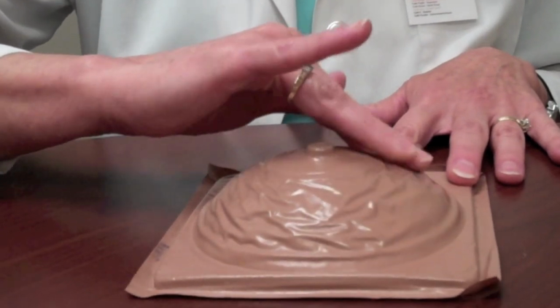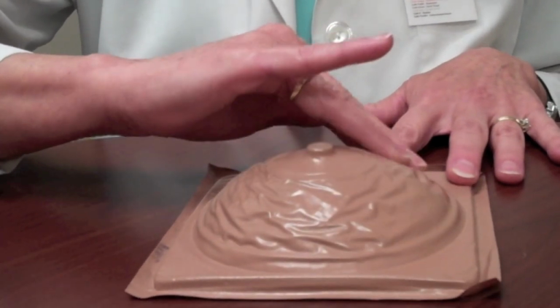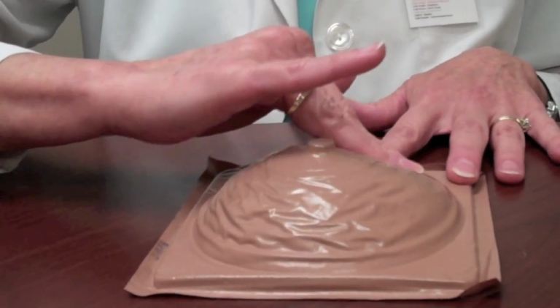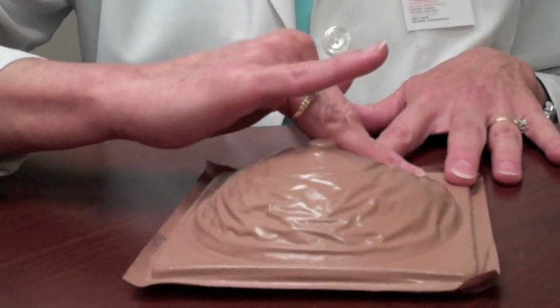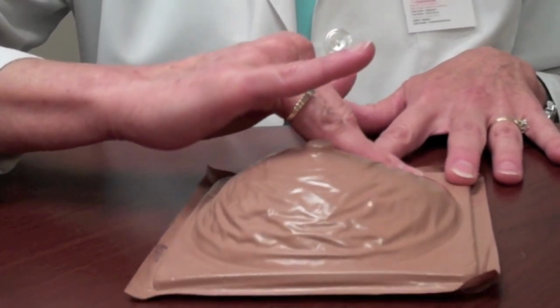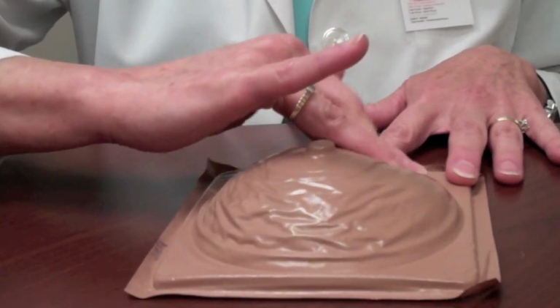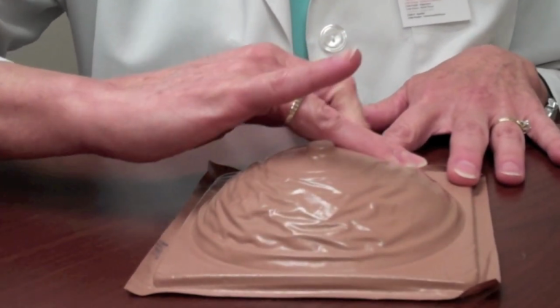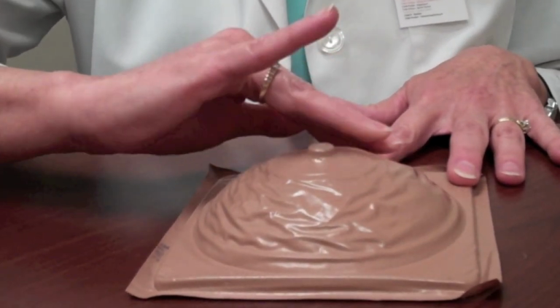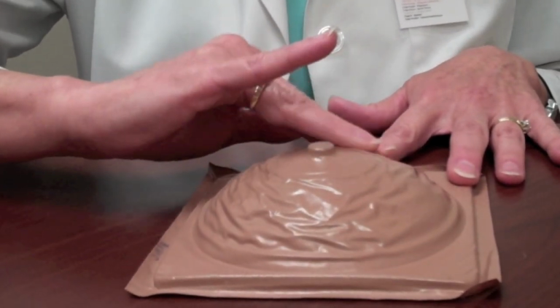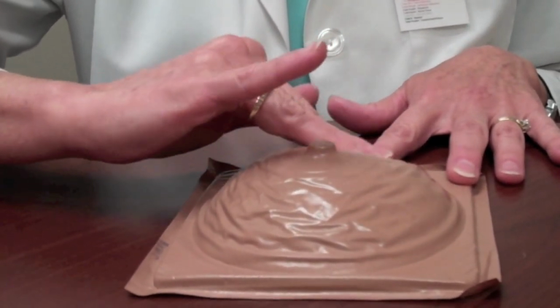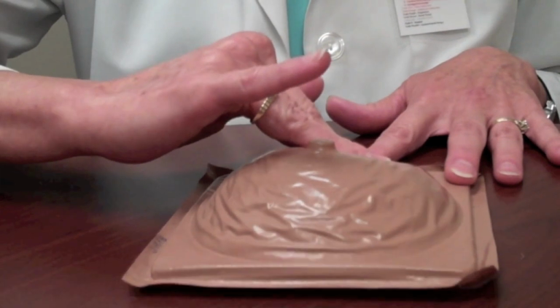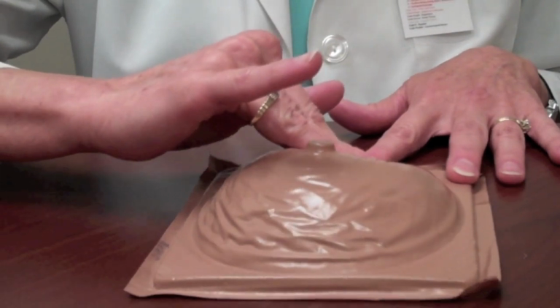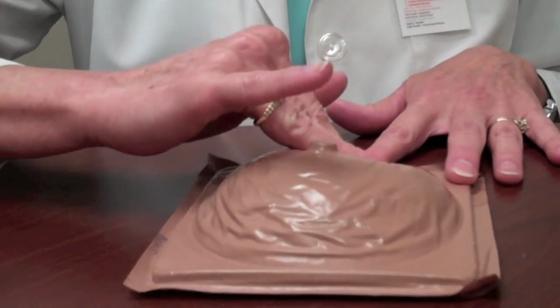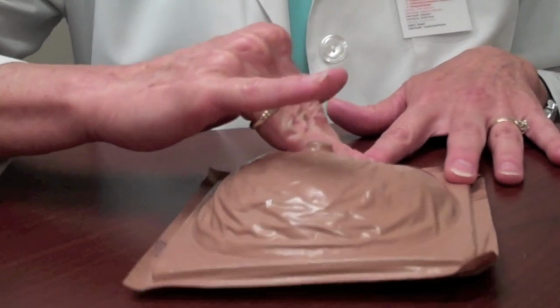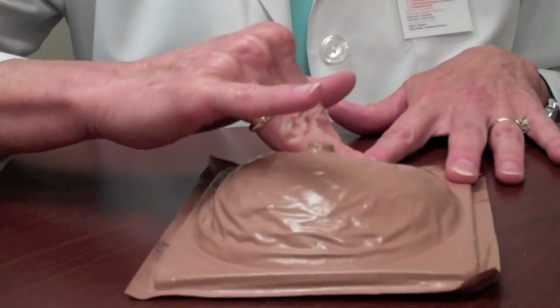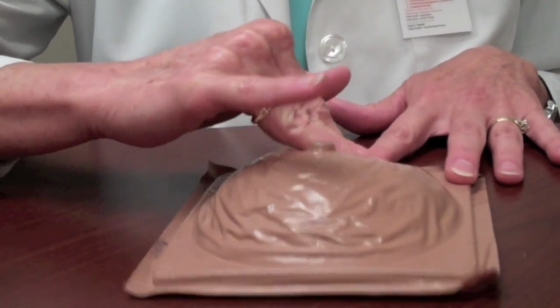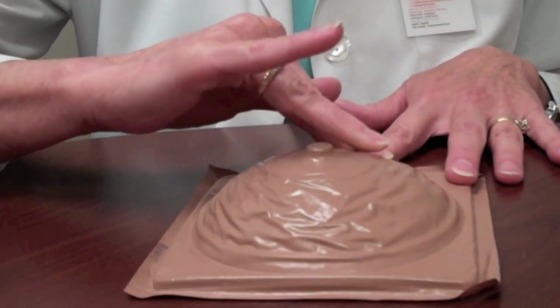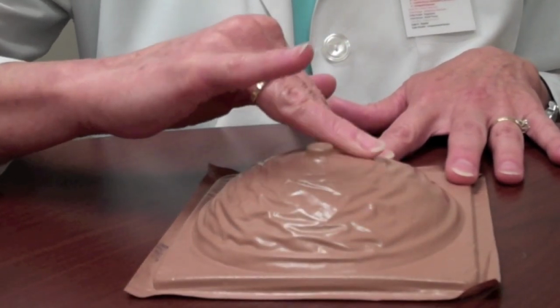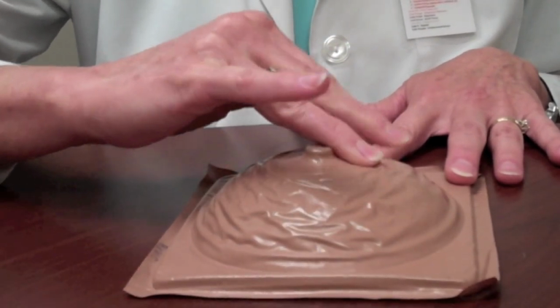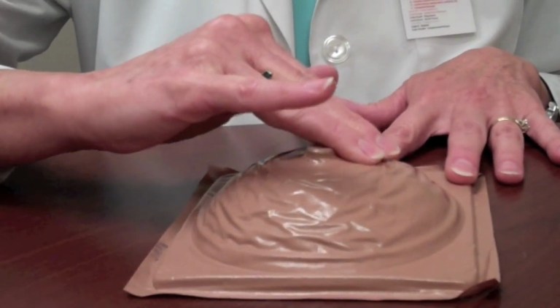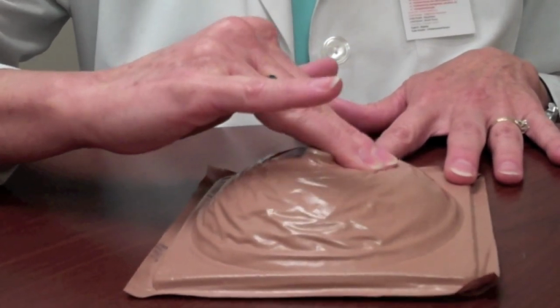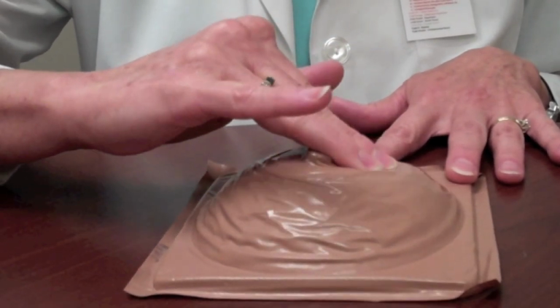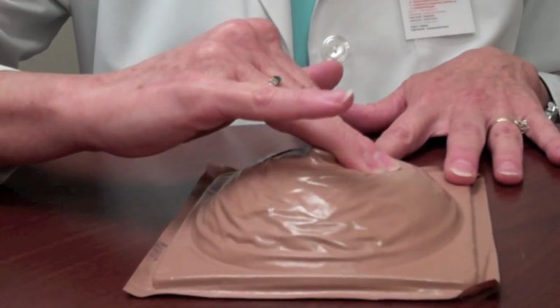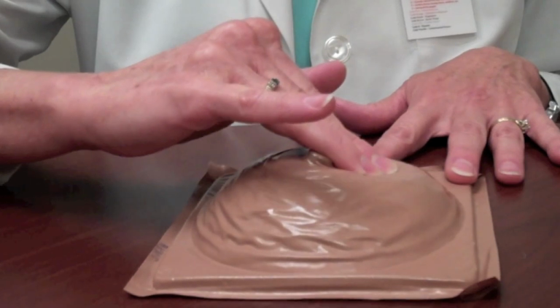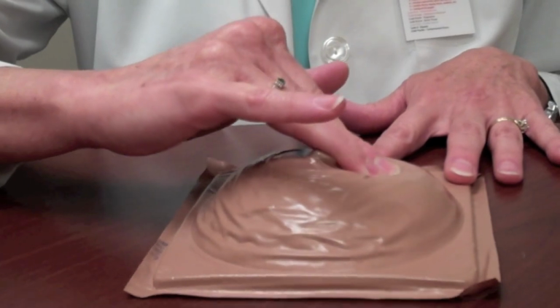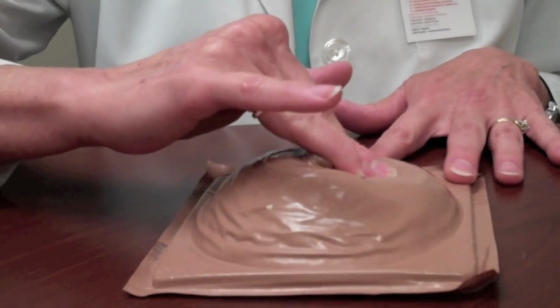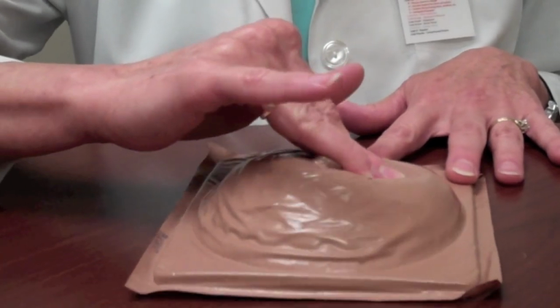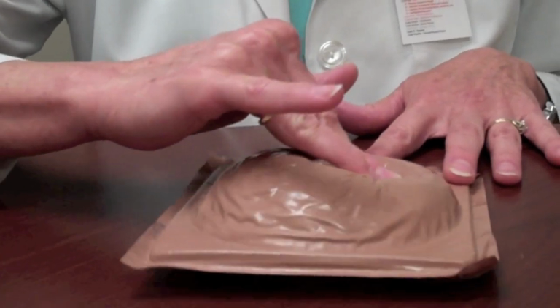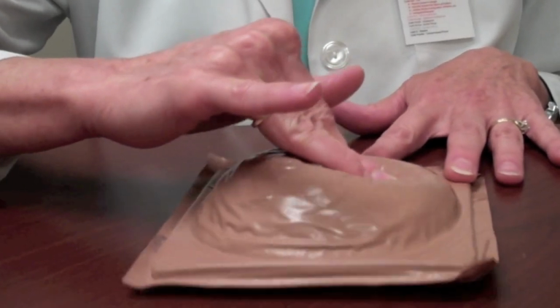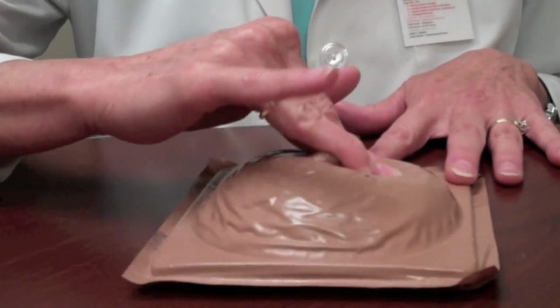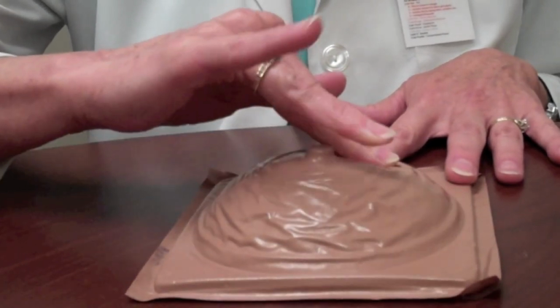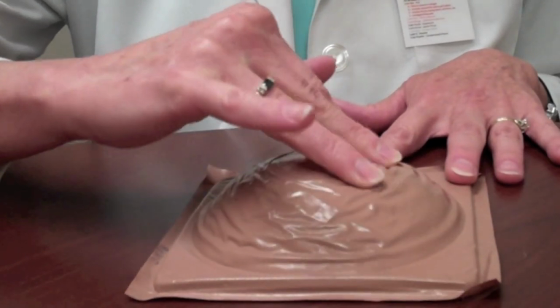If you don't press firmly enough, you may miss a lump that's back against the chest wall. And if you press too firmly, you might miss a lump that's right under the surface, pressing it into the surrounding breast tissue and missing it.